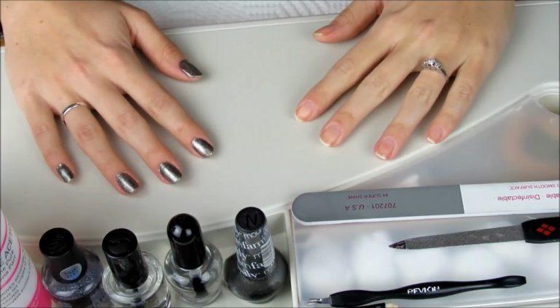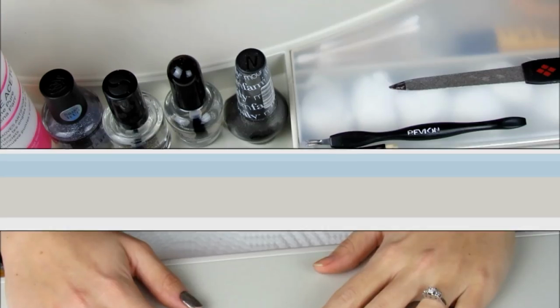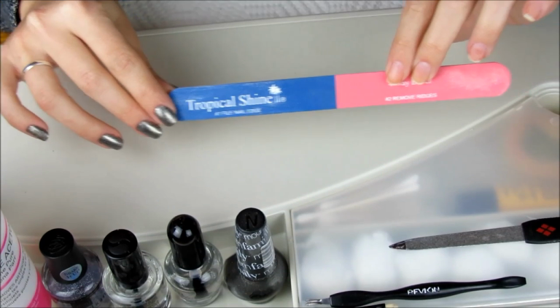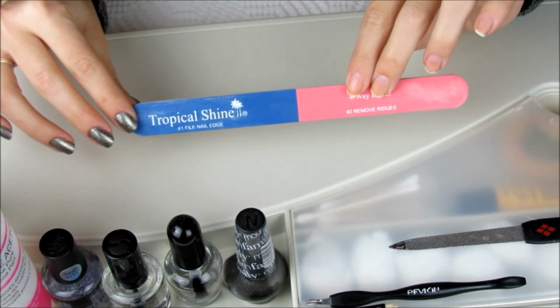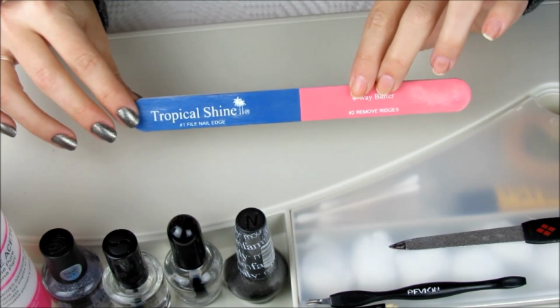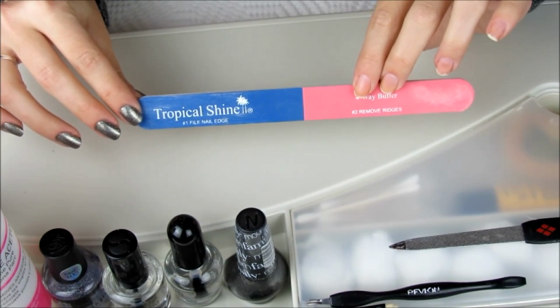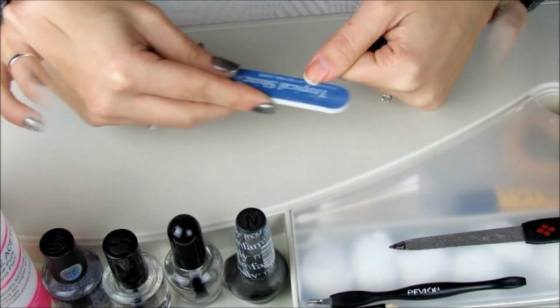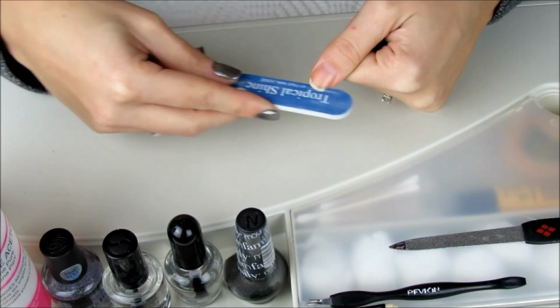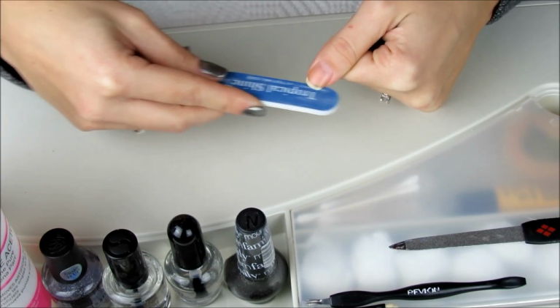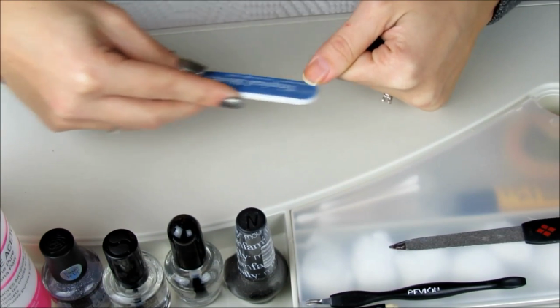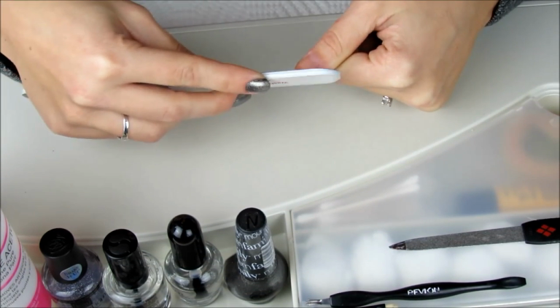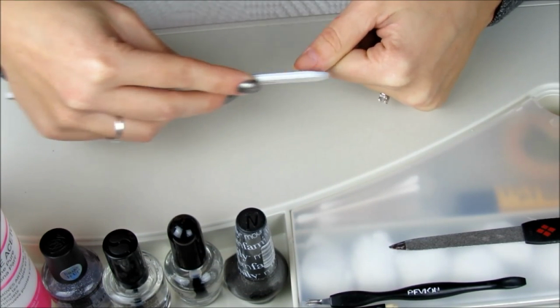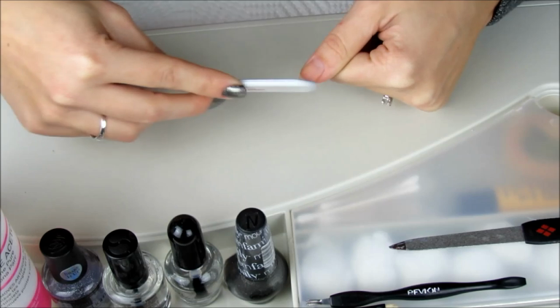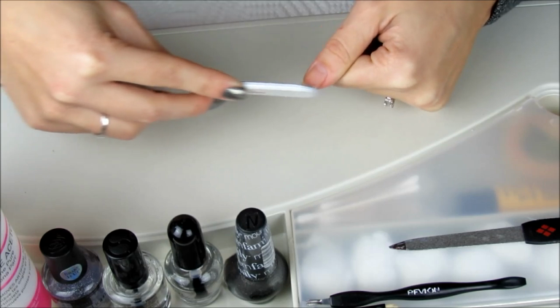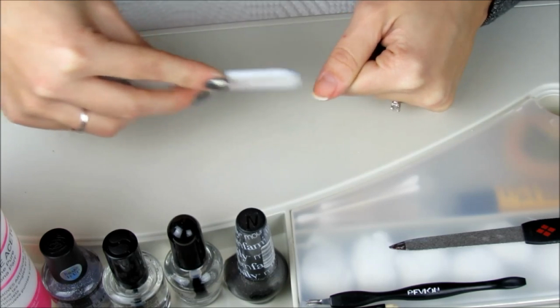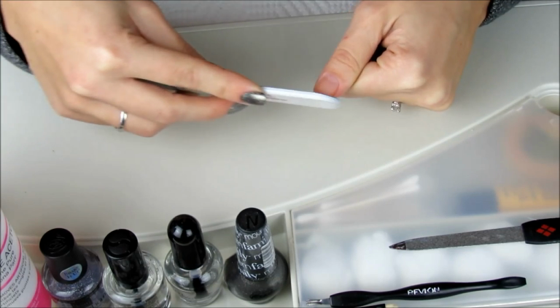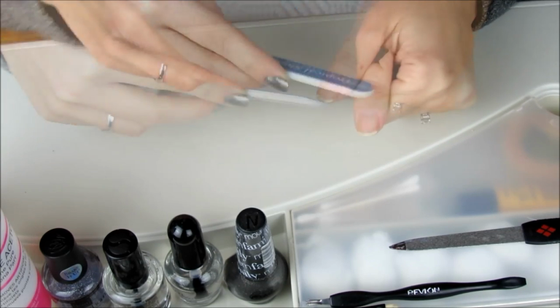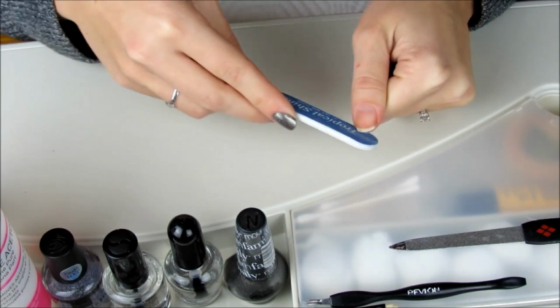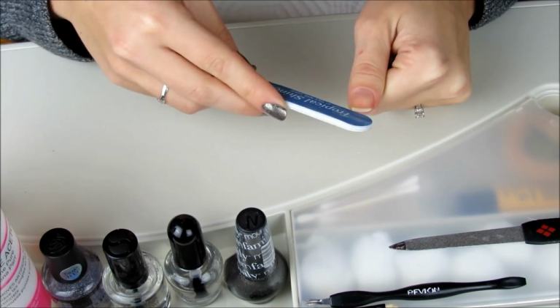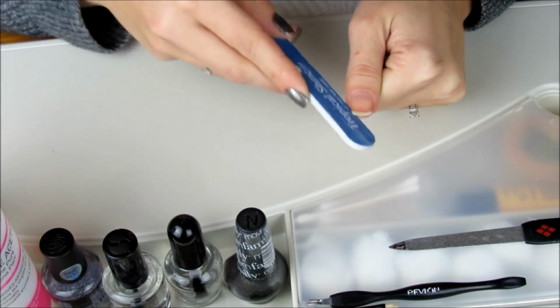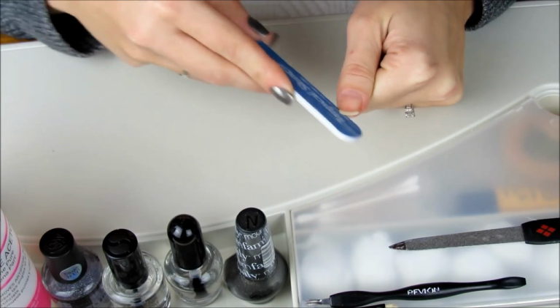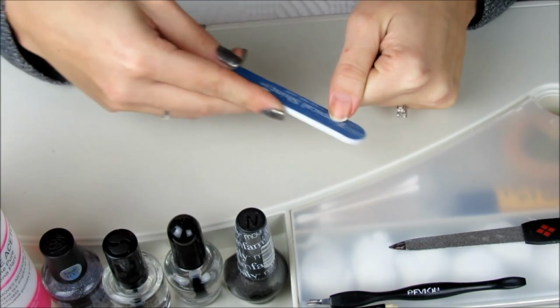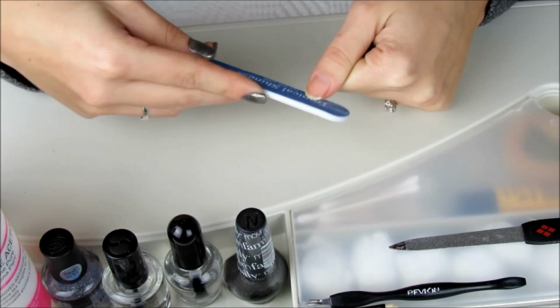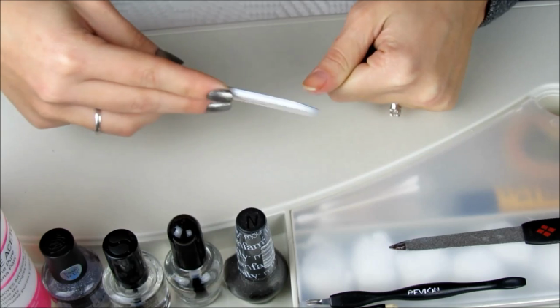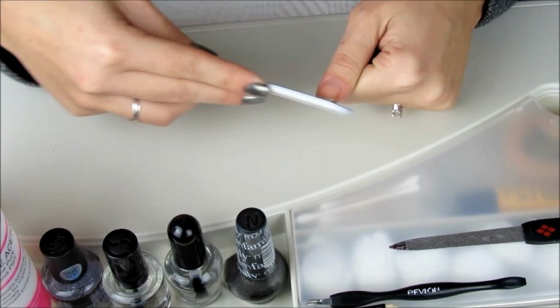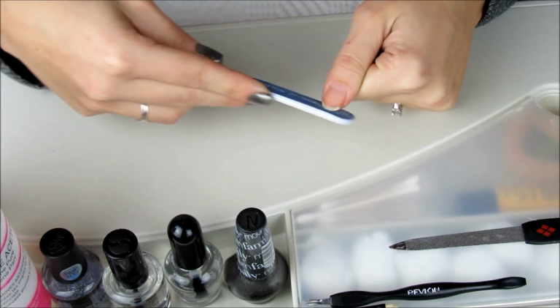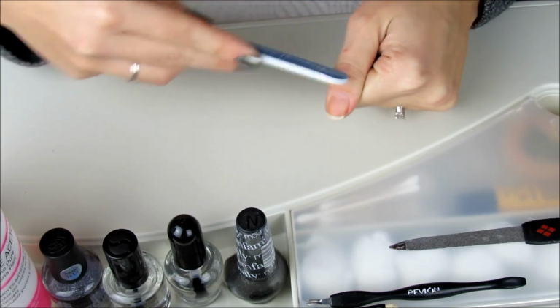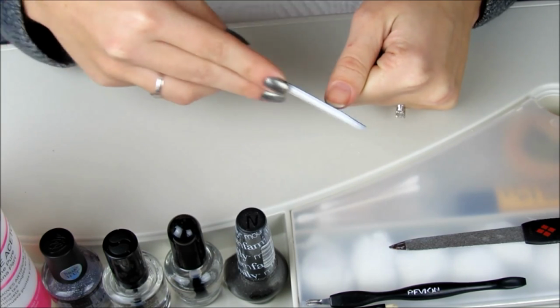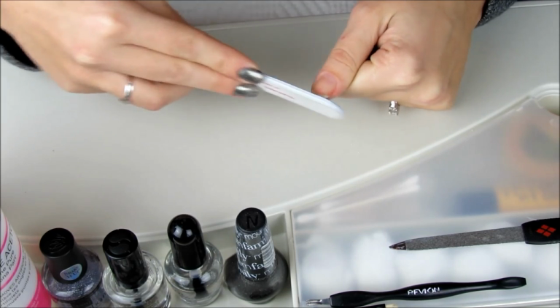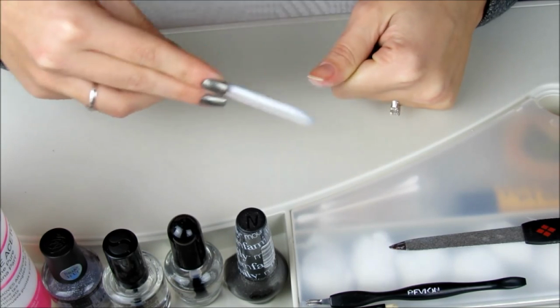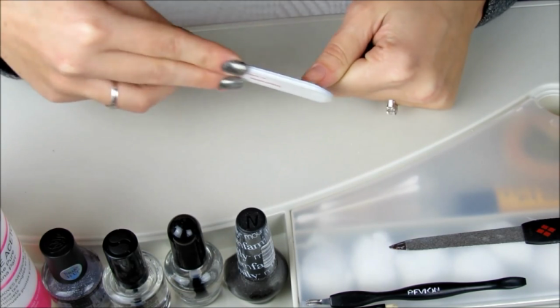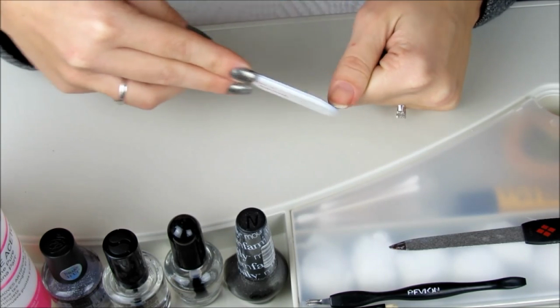Starting with this 4-way buffer from Tropical Shine, I'm going to start off by using the file nail edge to shorten and shape my natural nails. At this point you'll want to decide what shape you want your nails to be. I usually like to square off my nails, but lately I've been rounding off the edges as shown.